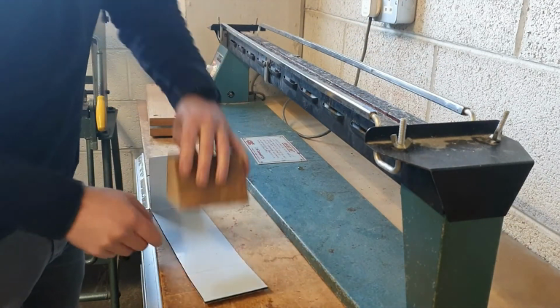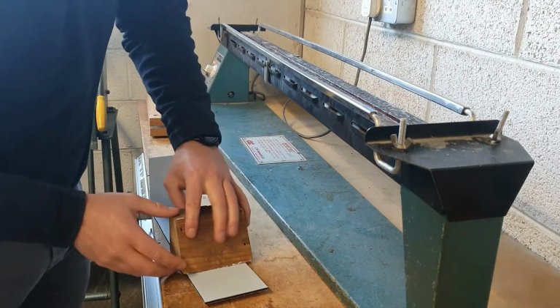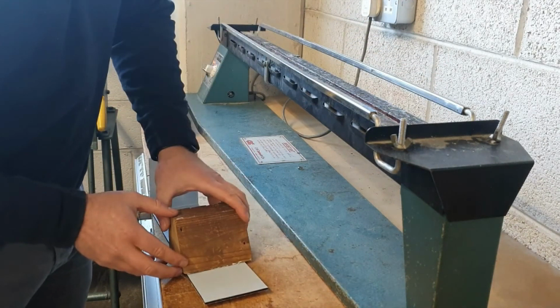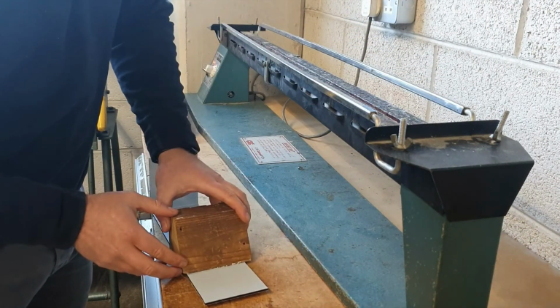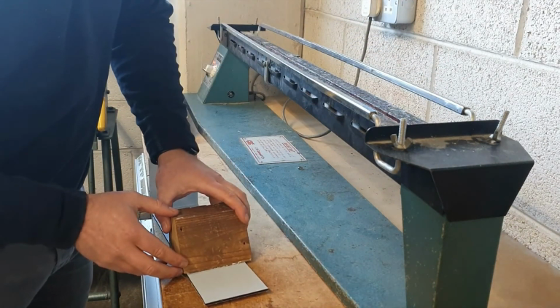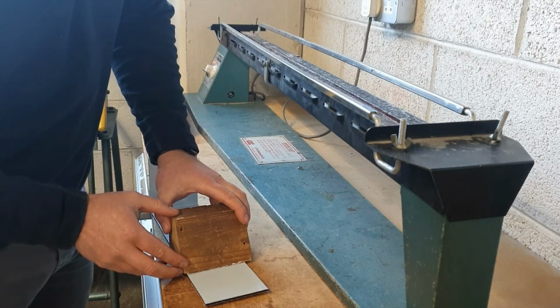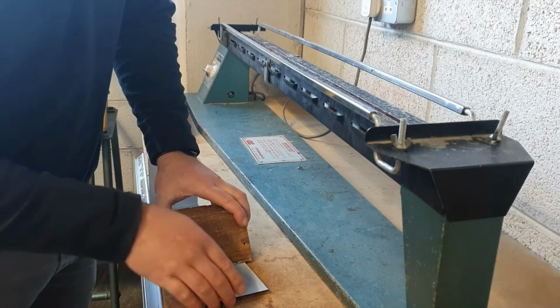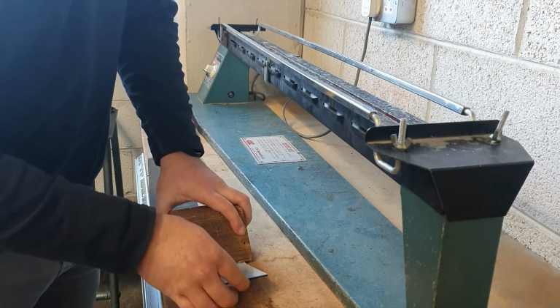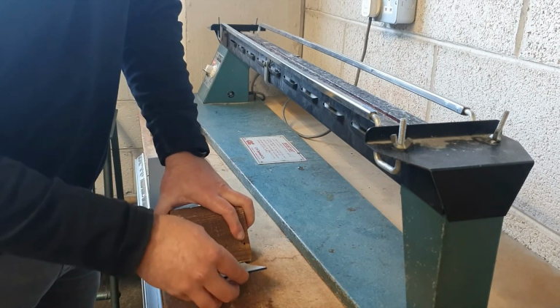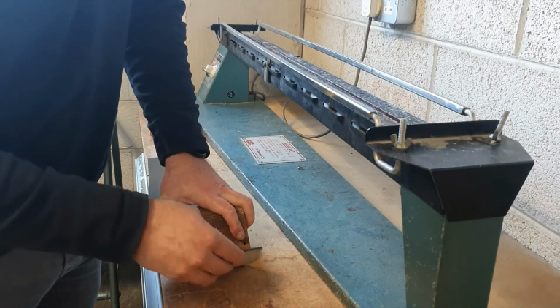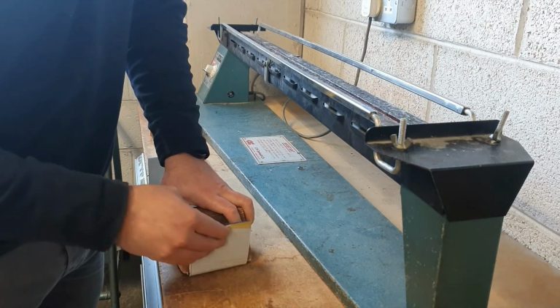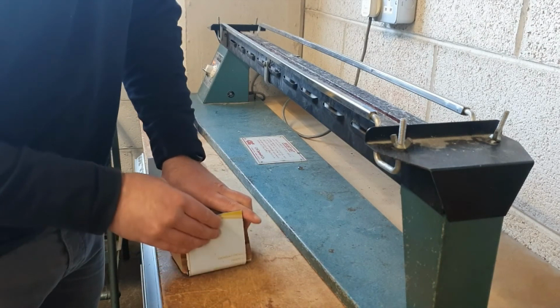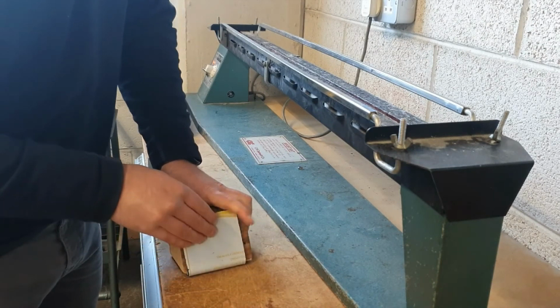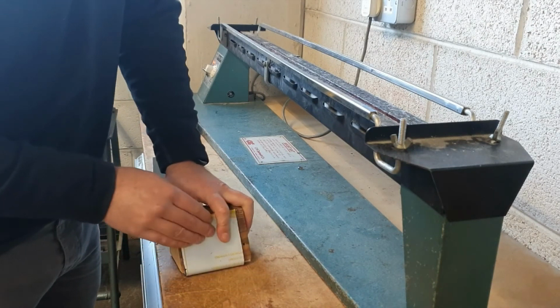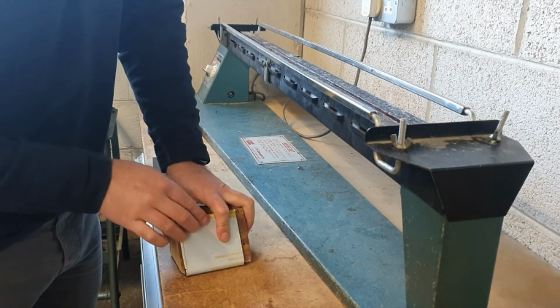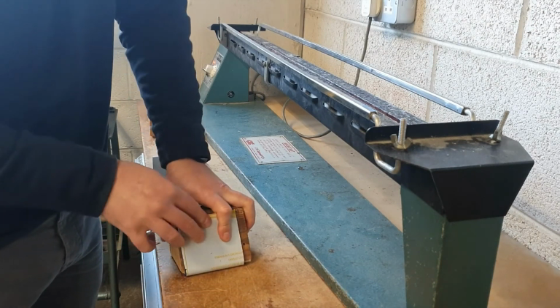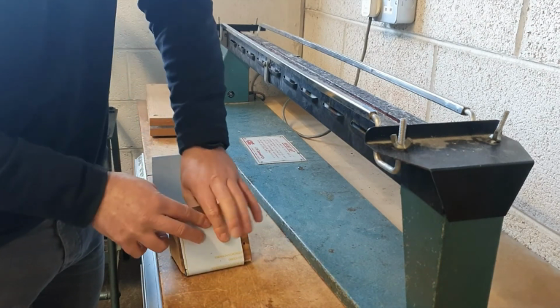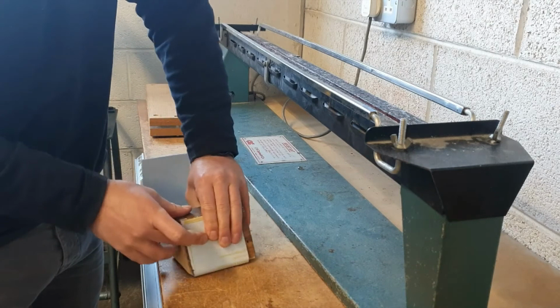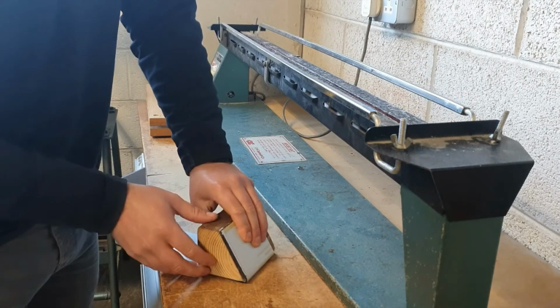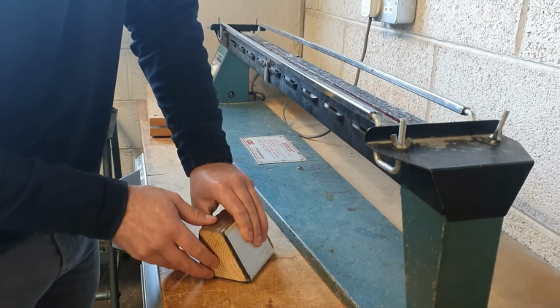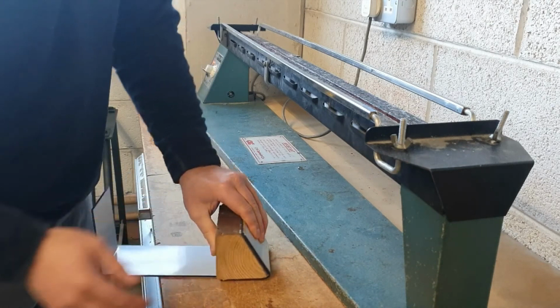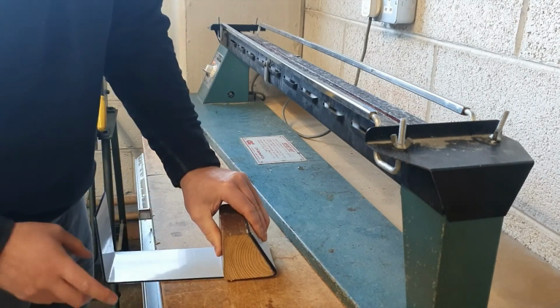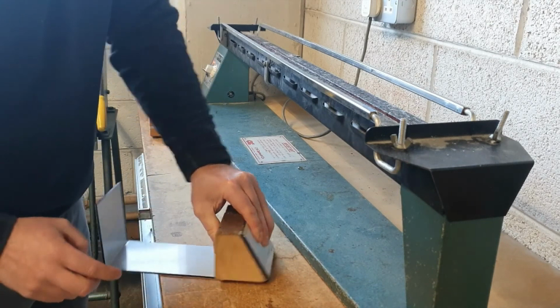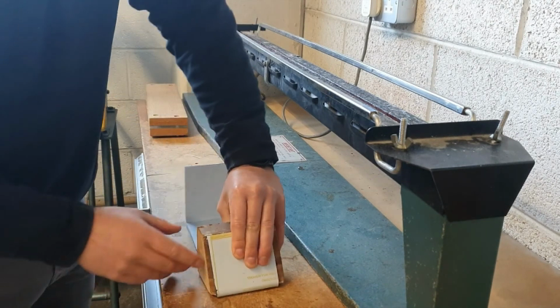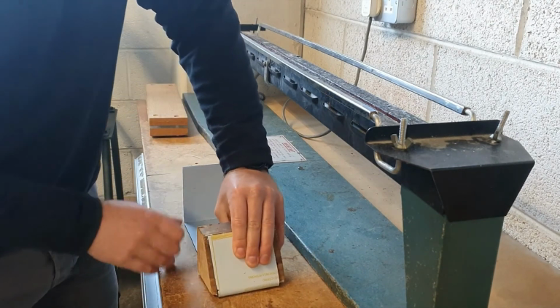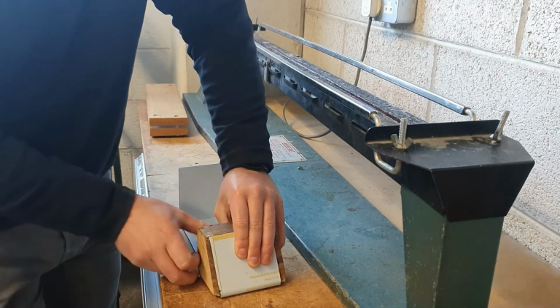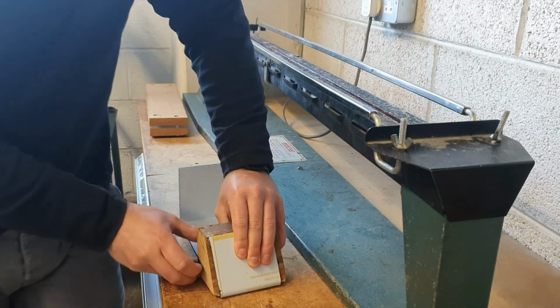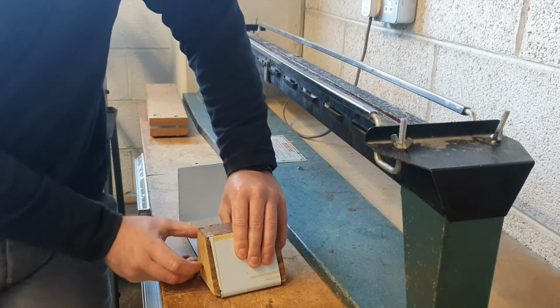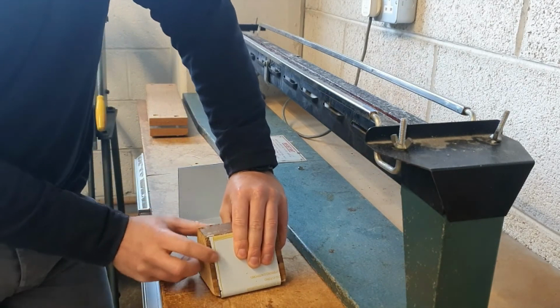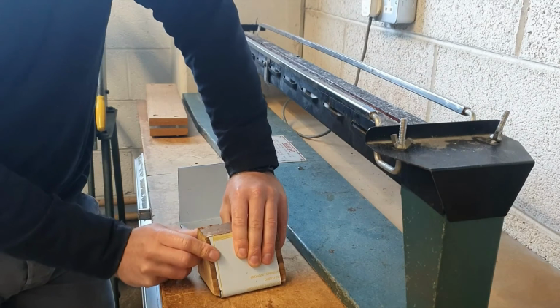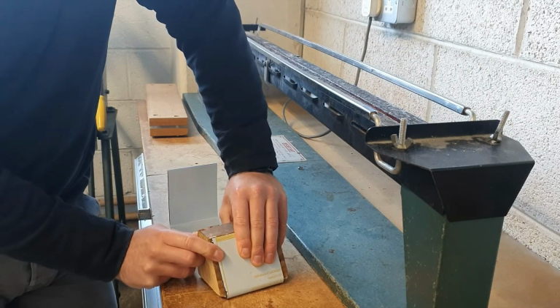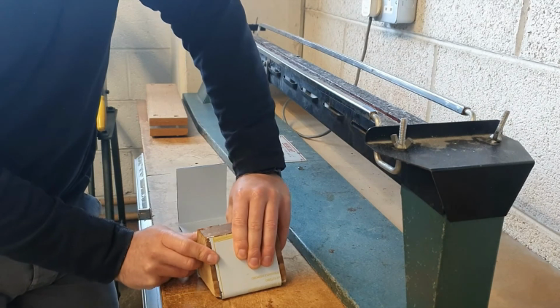Once again we place our former on the line and we bend it into shape. This time it is an angled bend. We've done a 90 degree bend — now I'm just showing you that you can do bends at any angle.